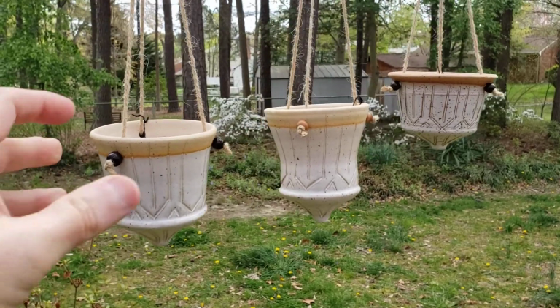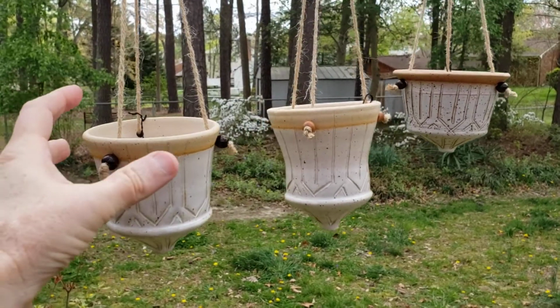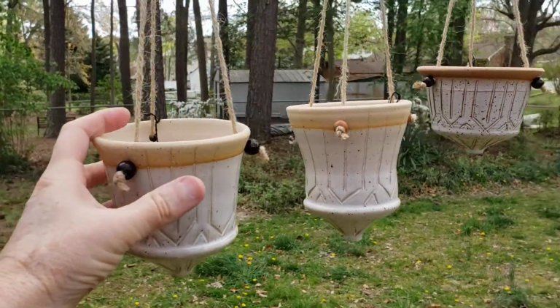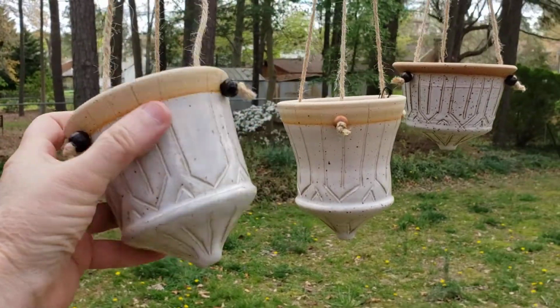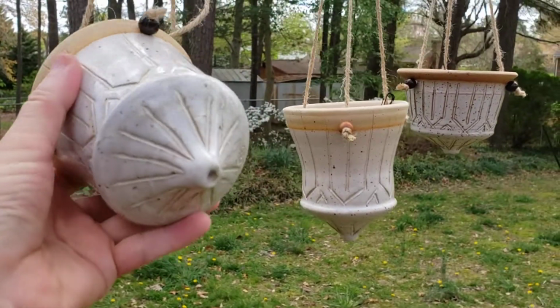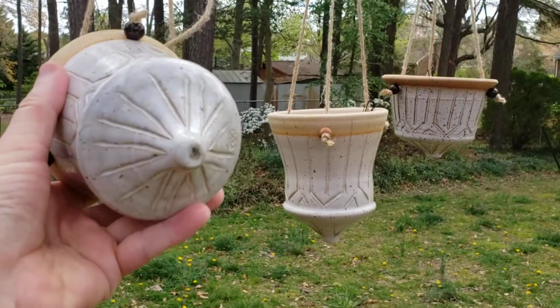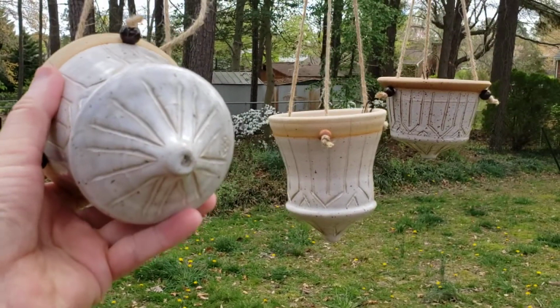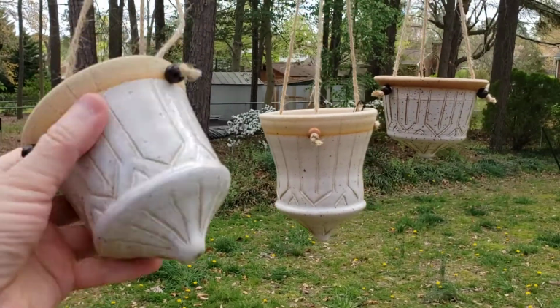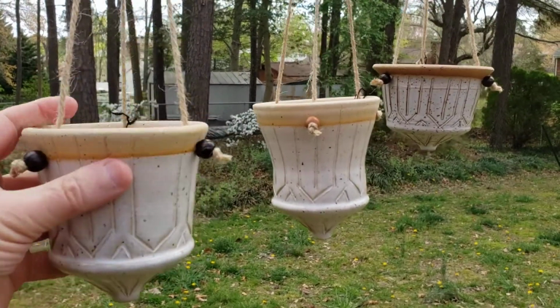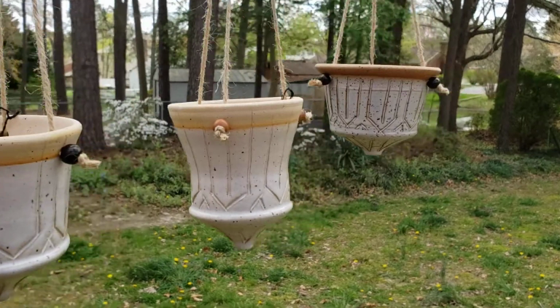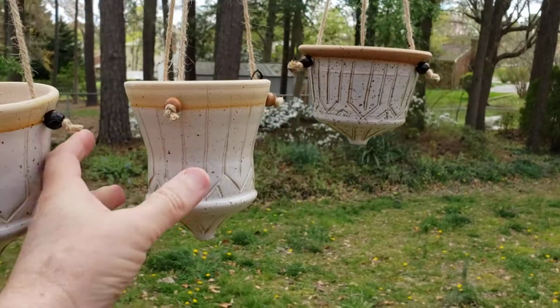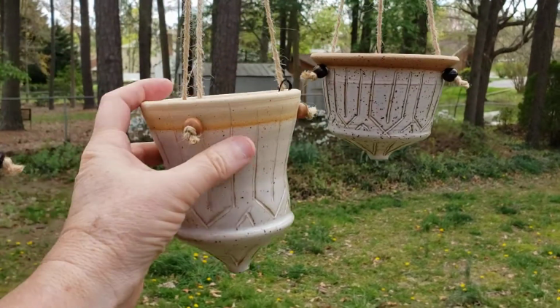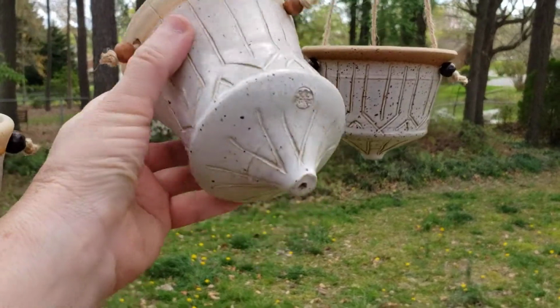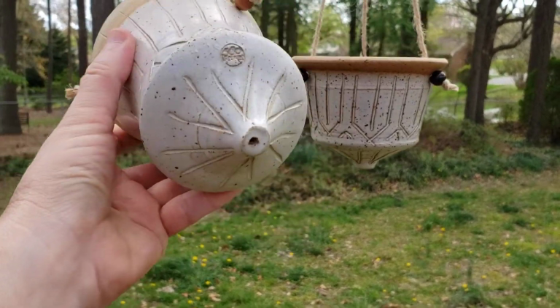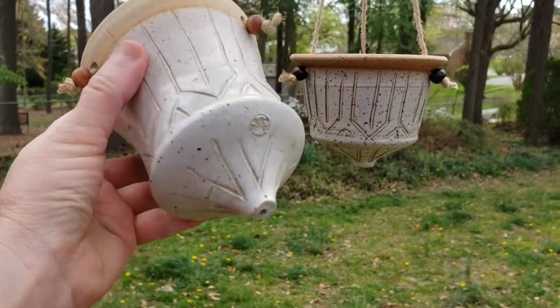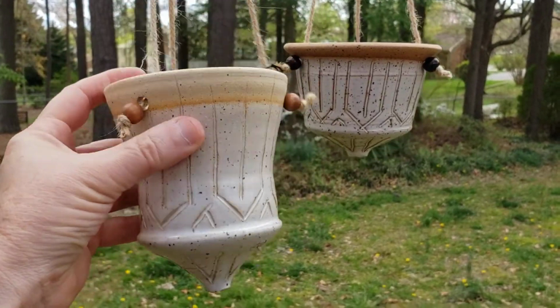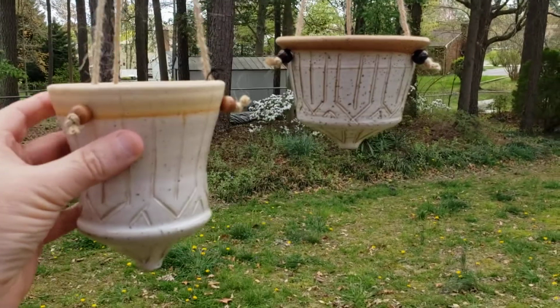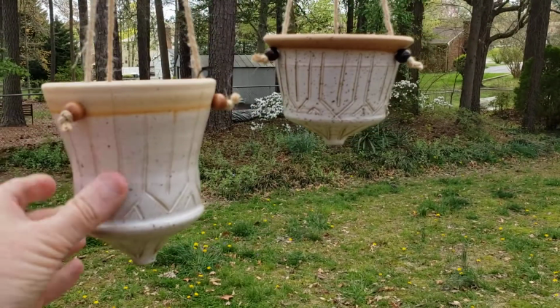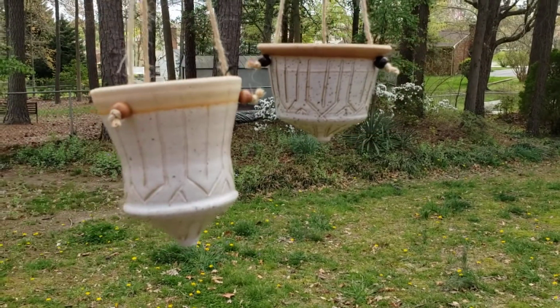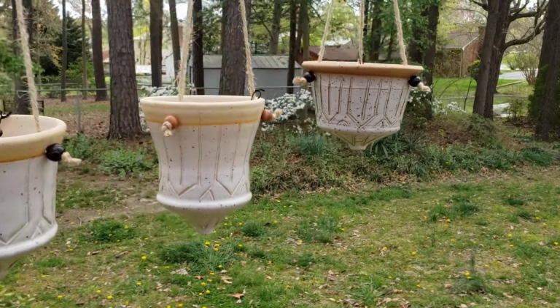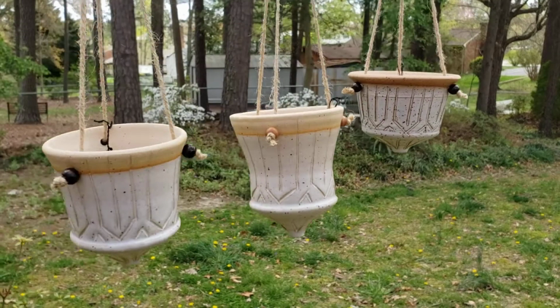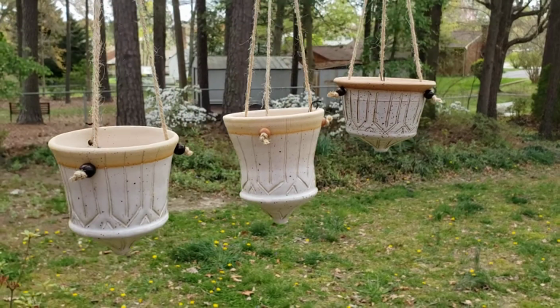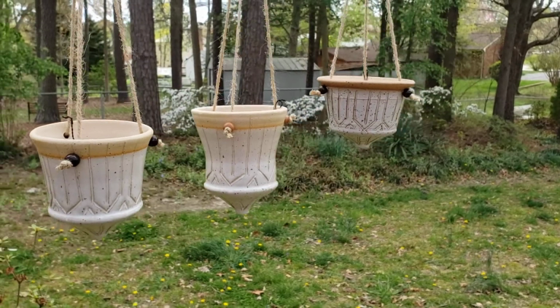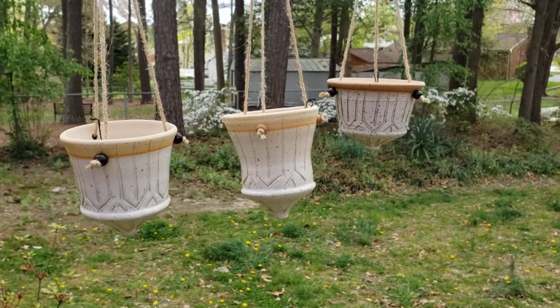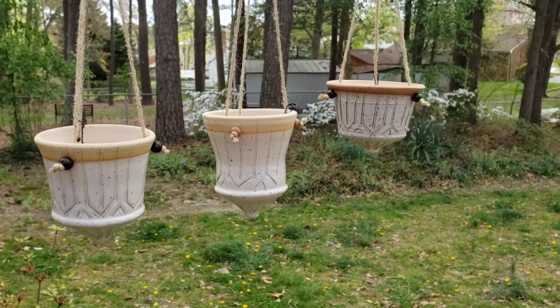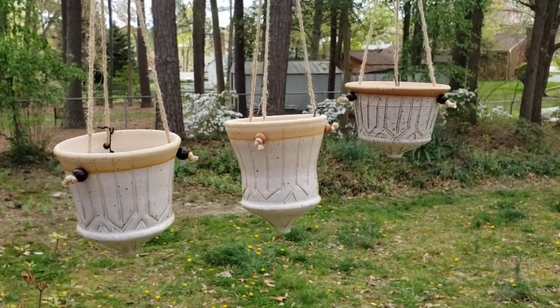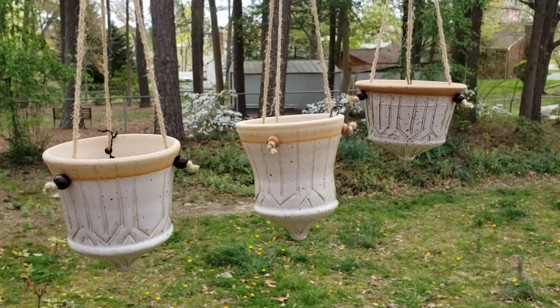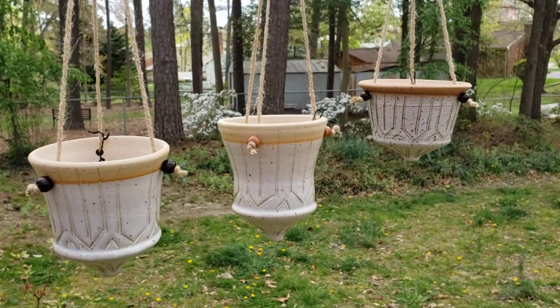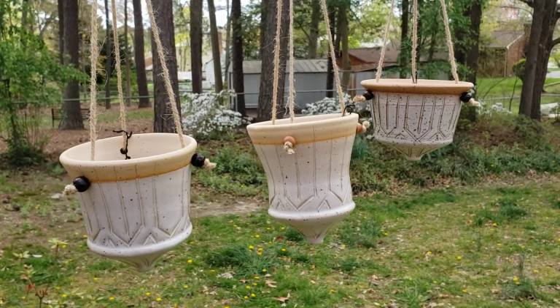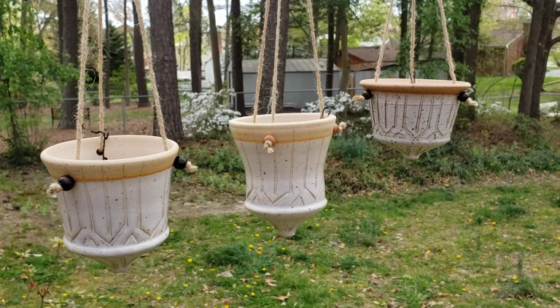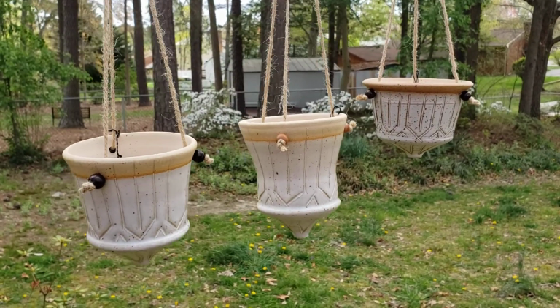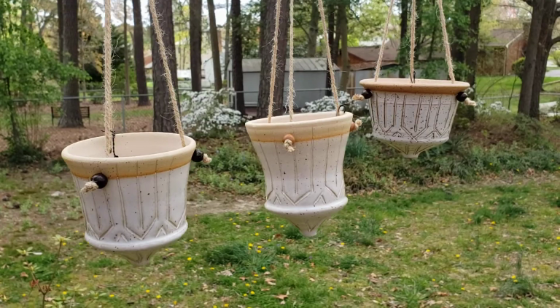All the planters have holes in the bottom with a design on the bottom. We look forward to seeing you soon and to purchase some hanging planters at 580pottery.com.